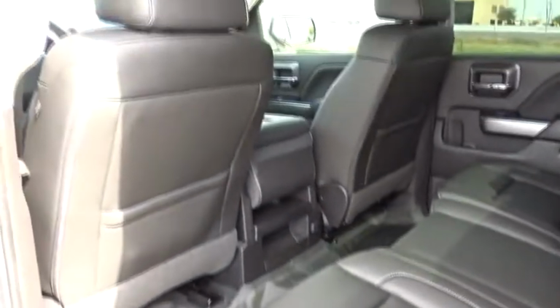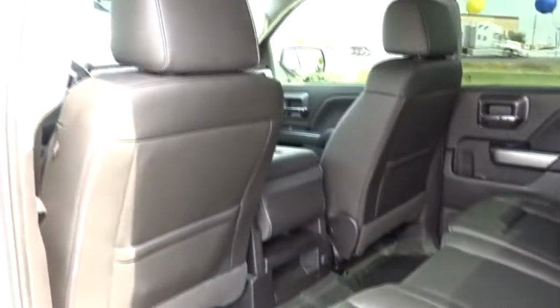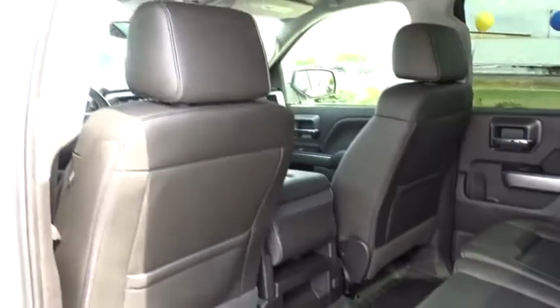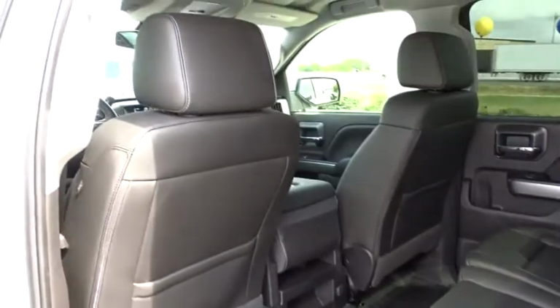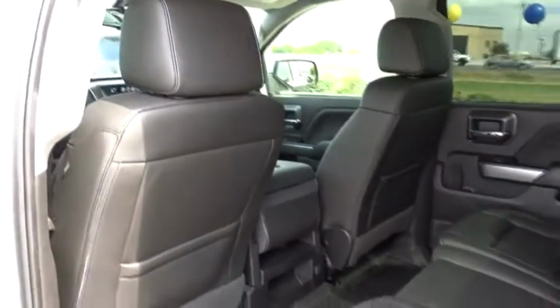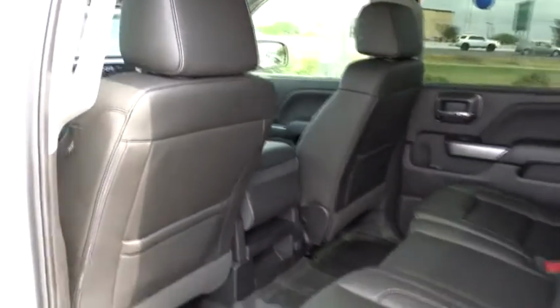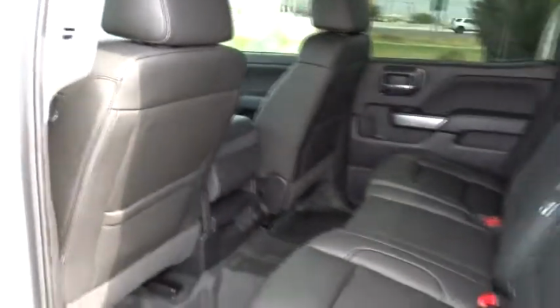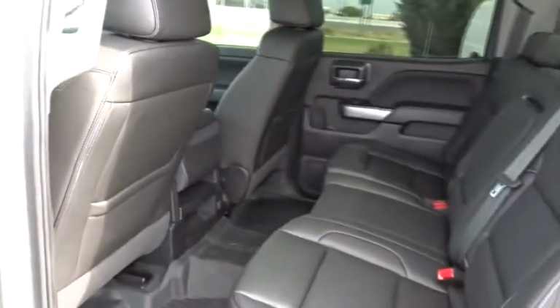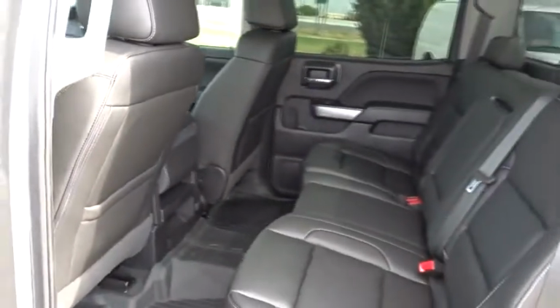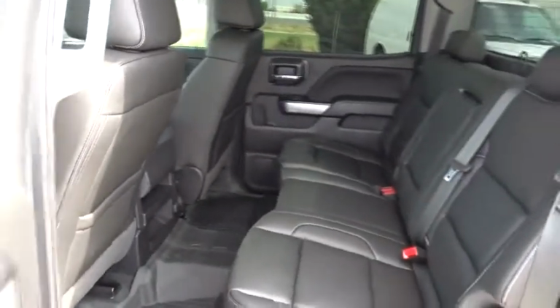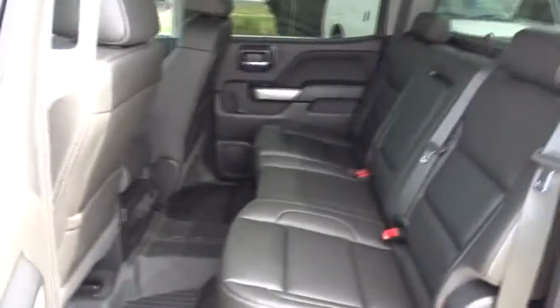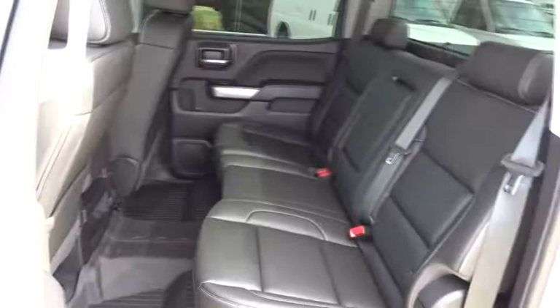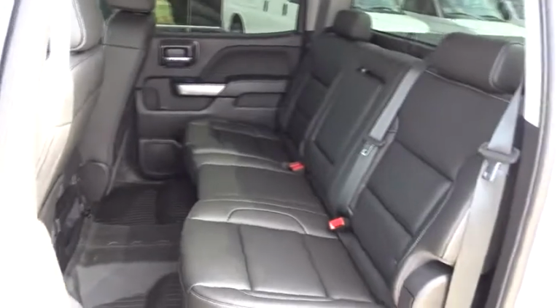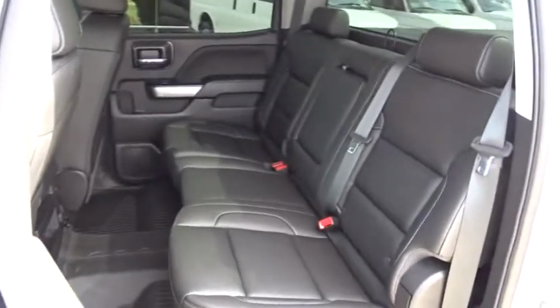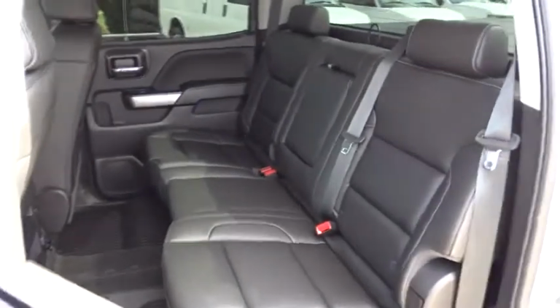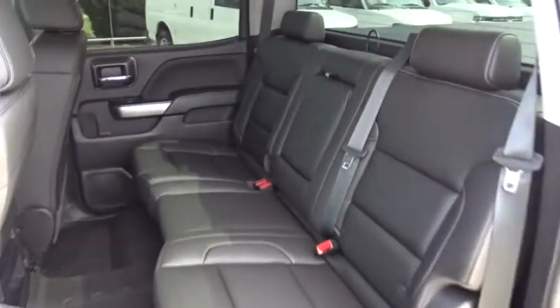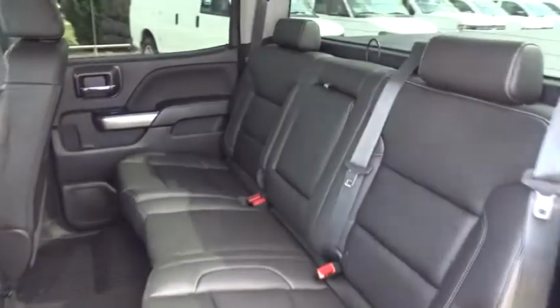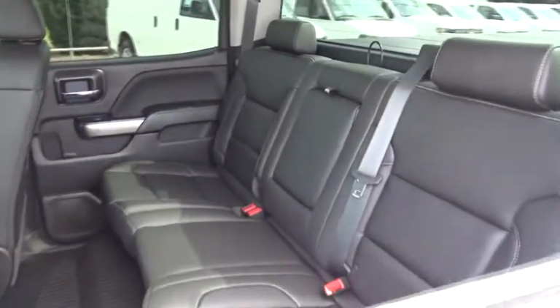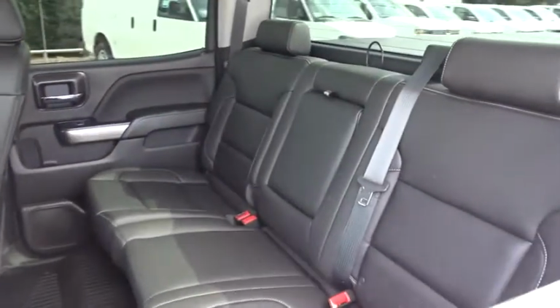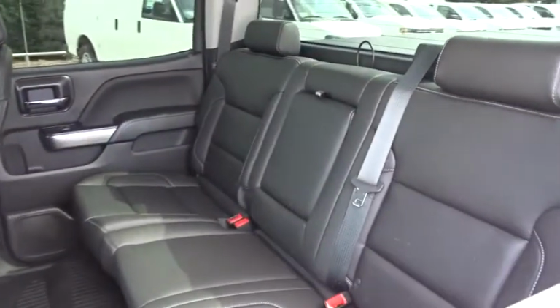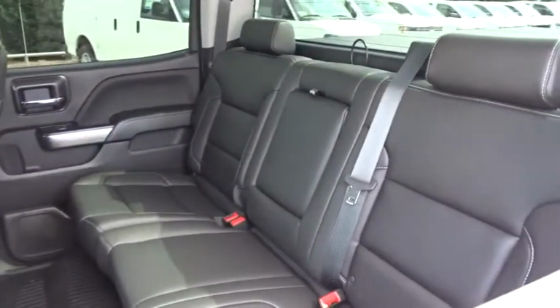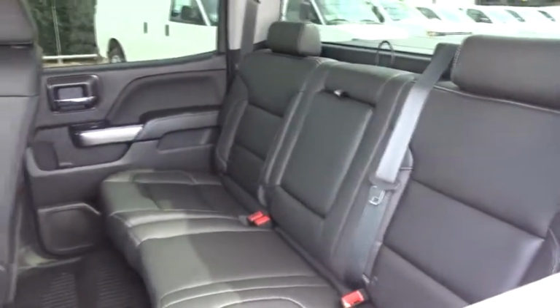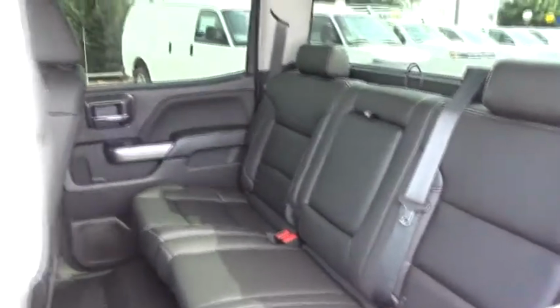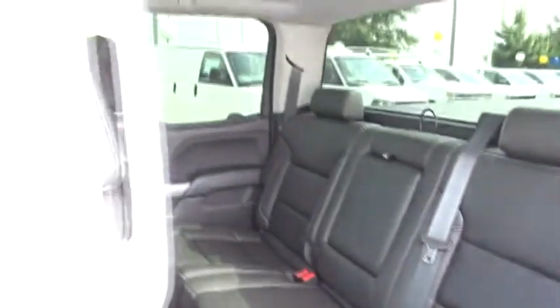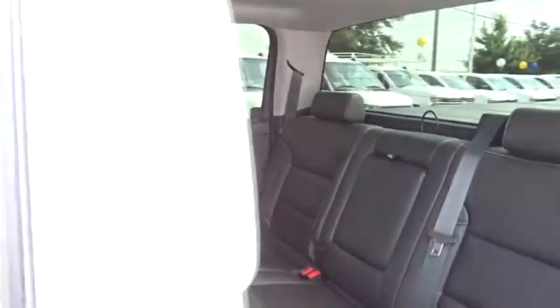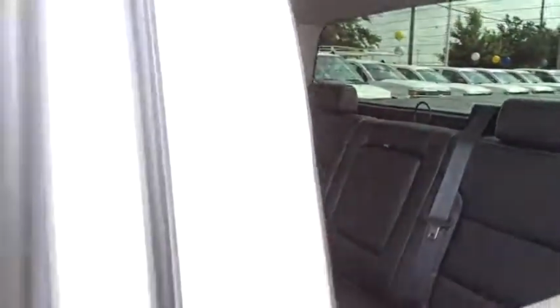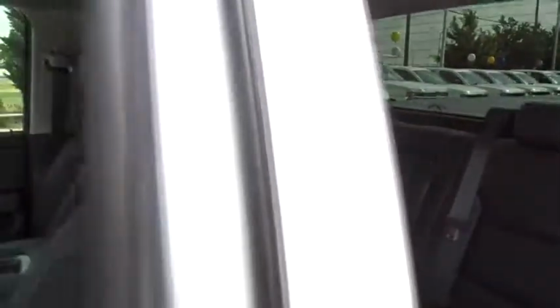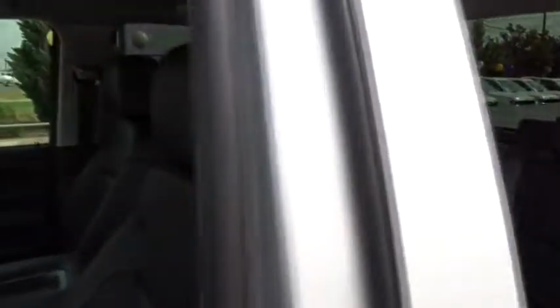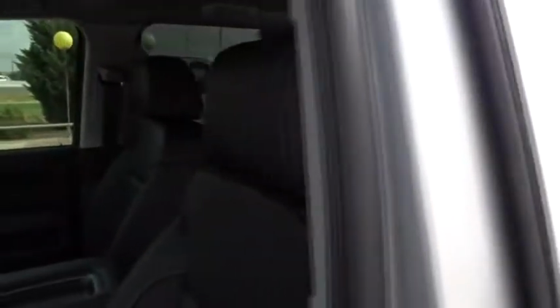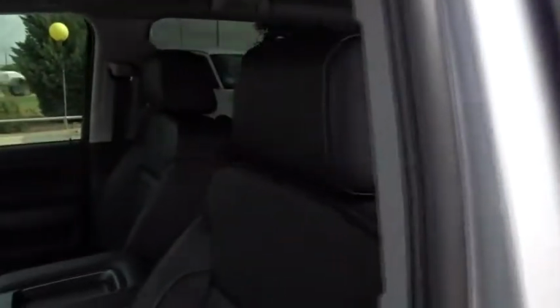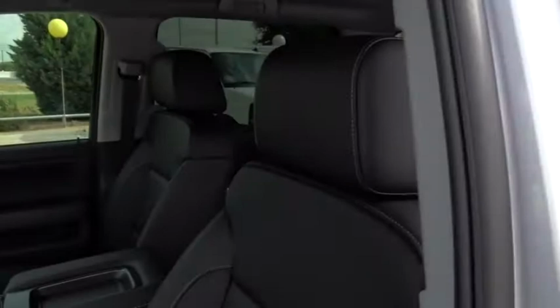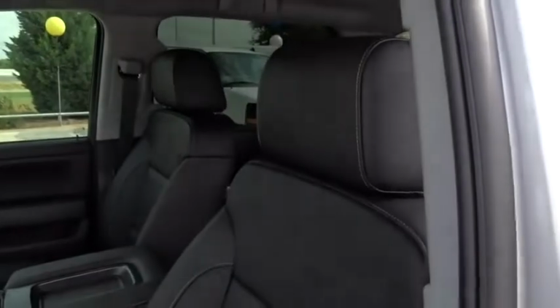Floor mats. Cruise control. Aluminum wheels. AM-FM stereo radio. Power windows. Passenger airbag. MP3 player. CD player.